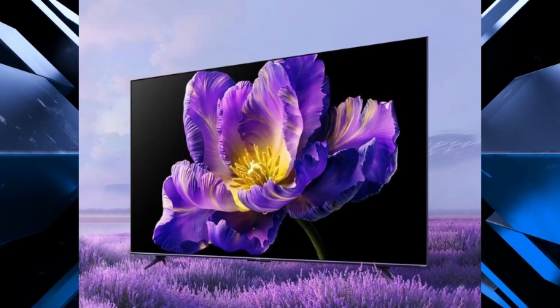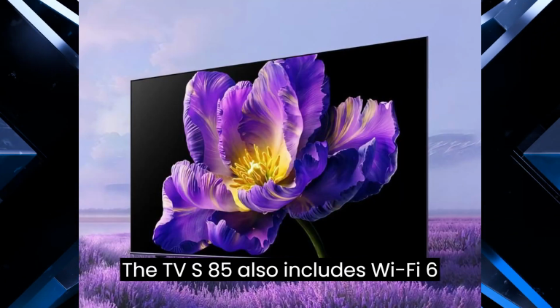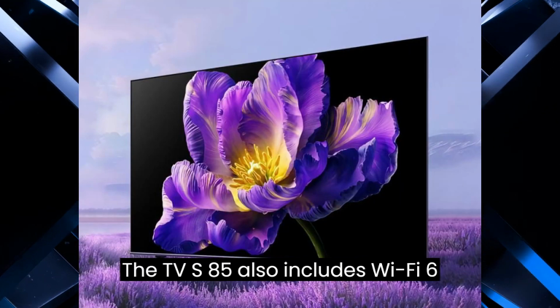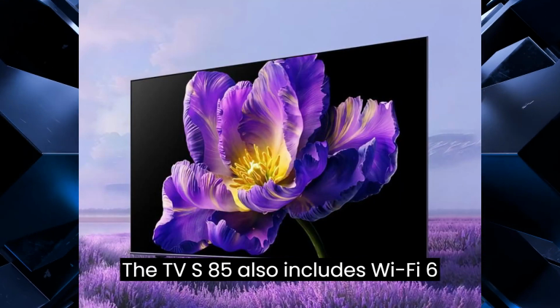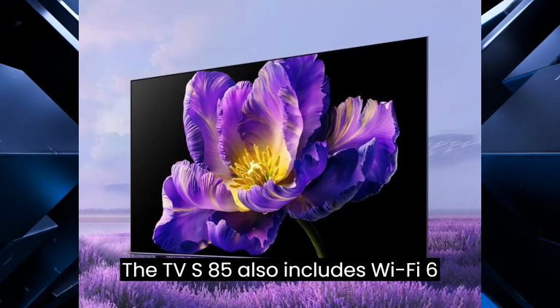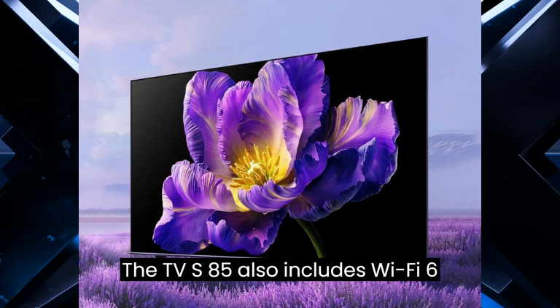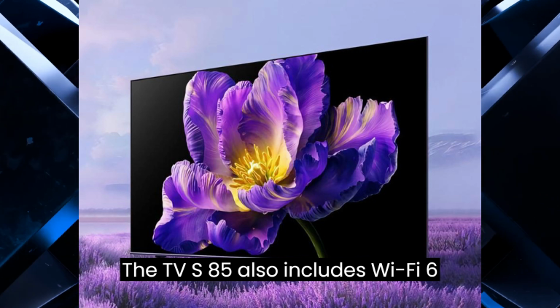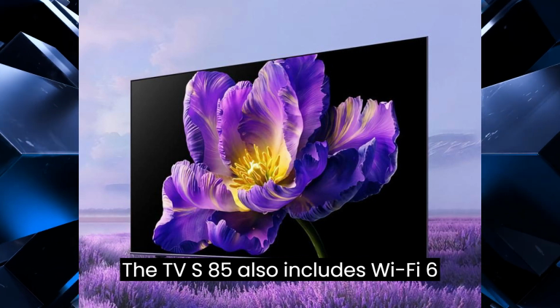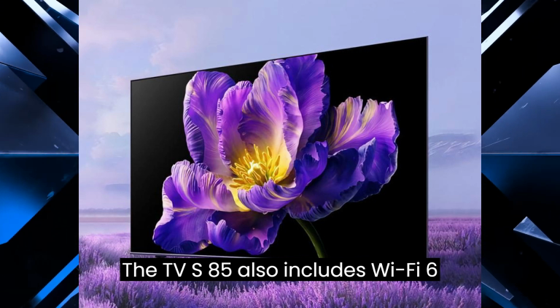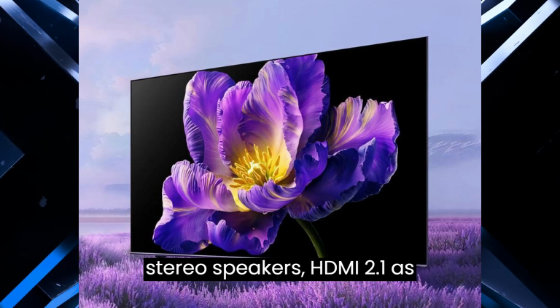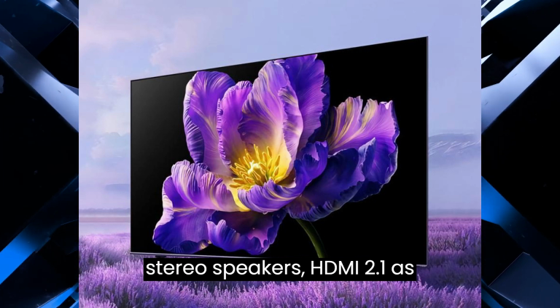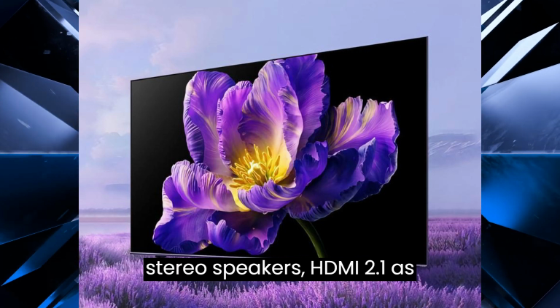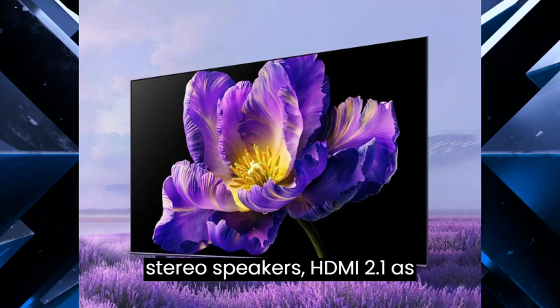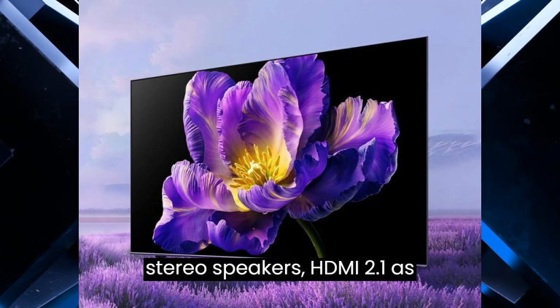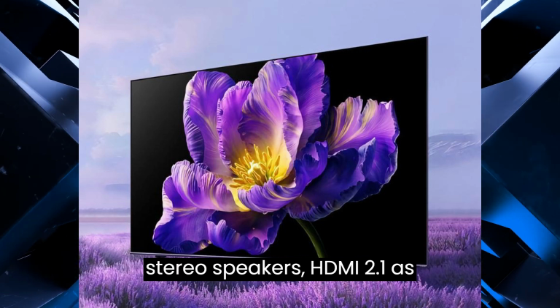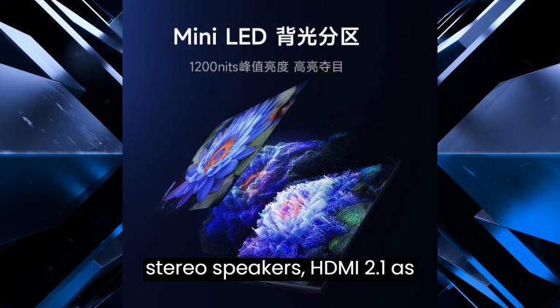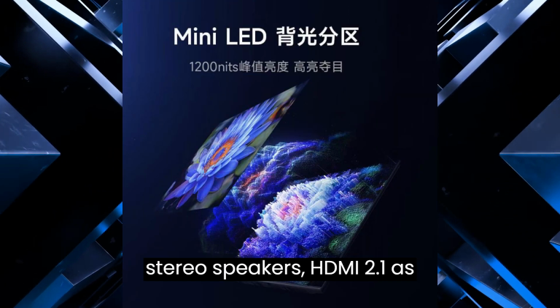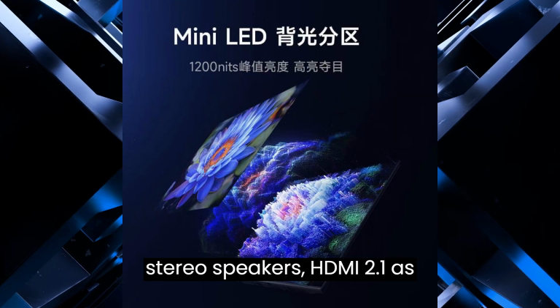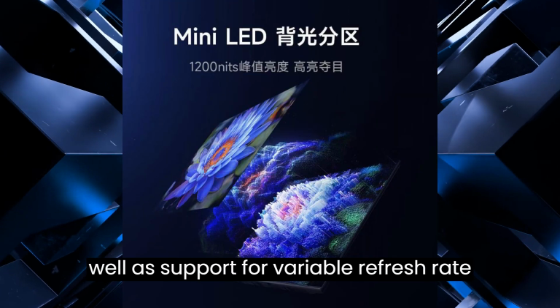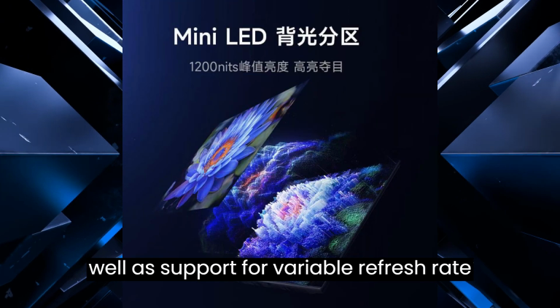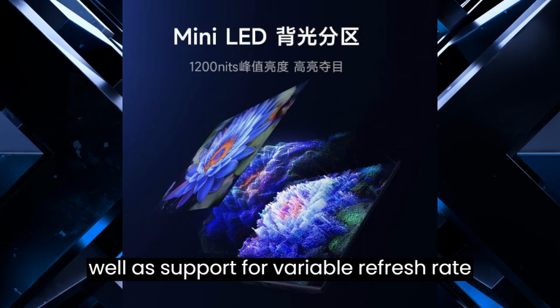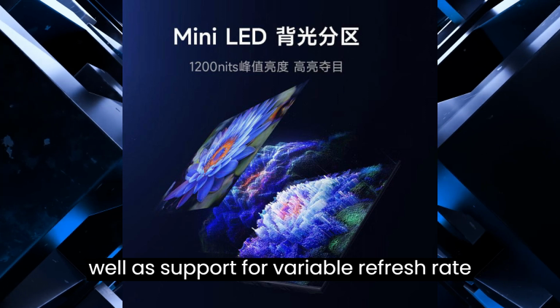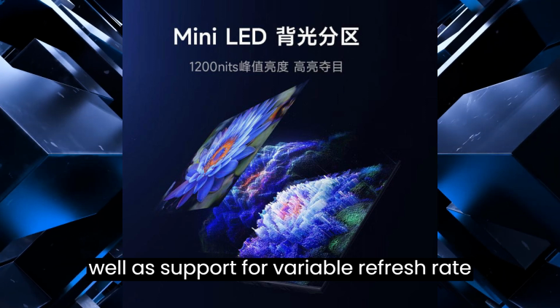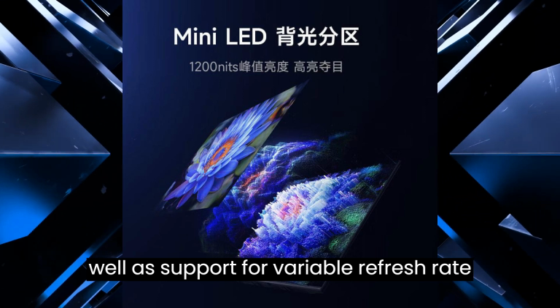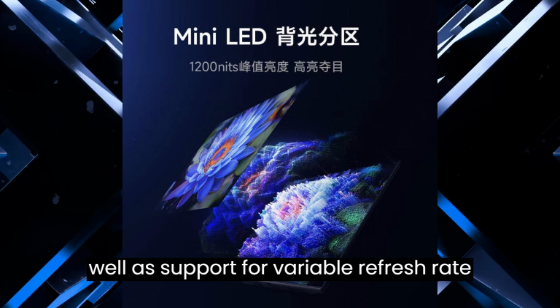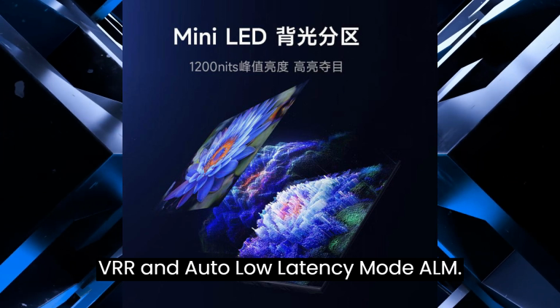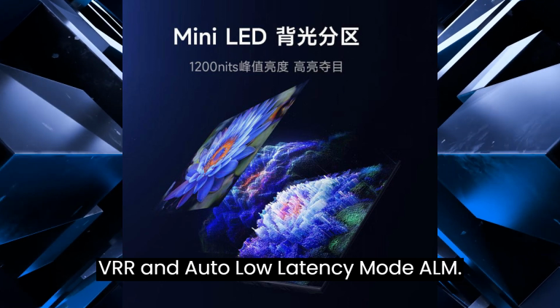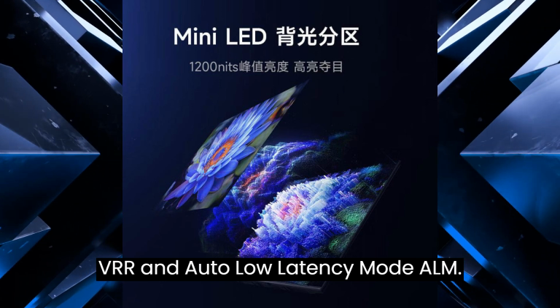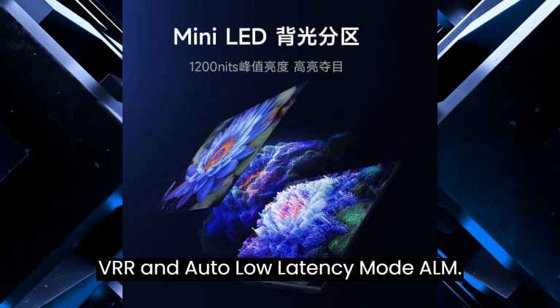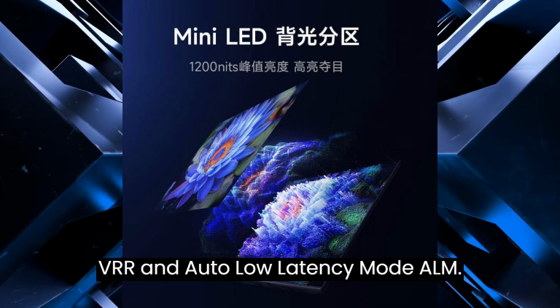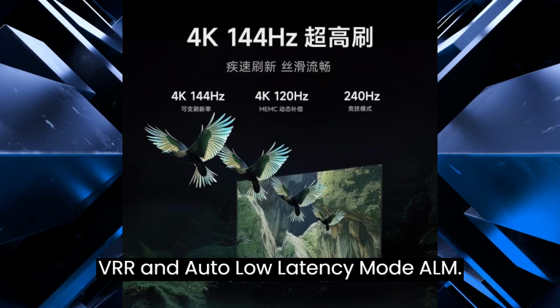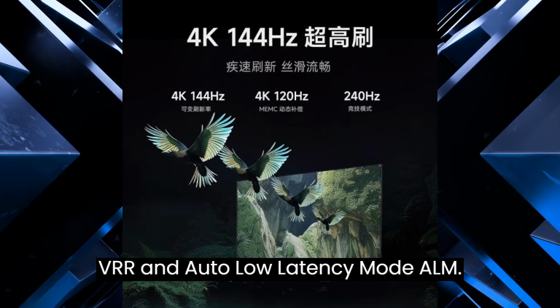The TV S85 also includes Wi-Fi 6, stereo speakers, HDMI 2.1, as well as support for variable refresh rate (VRR) and auto low-latency mode (ALLM).